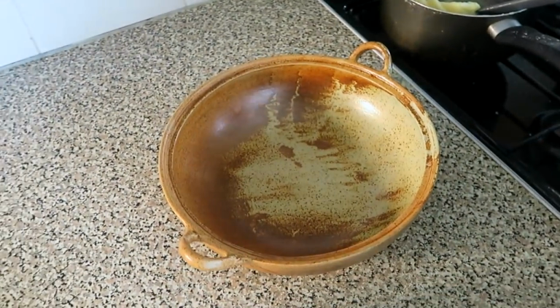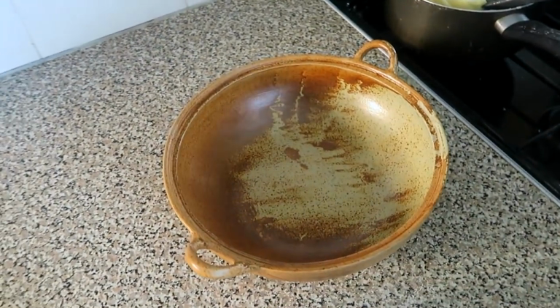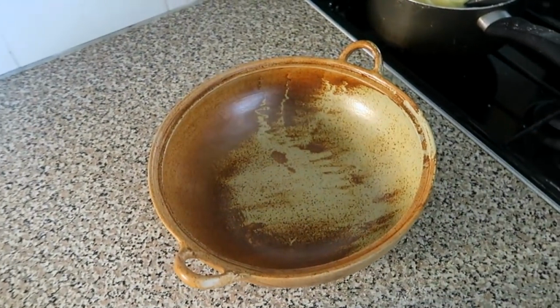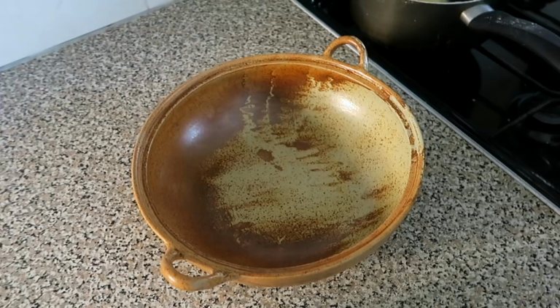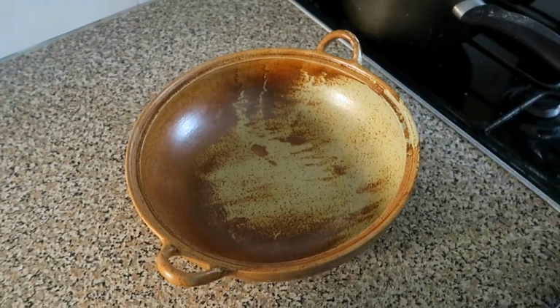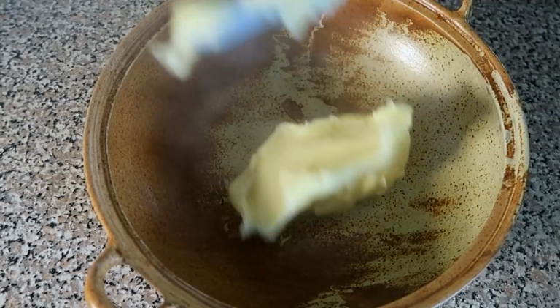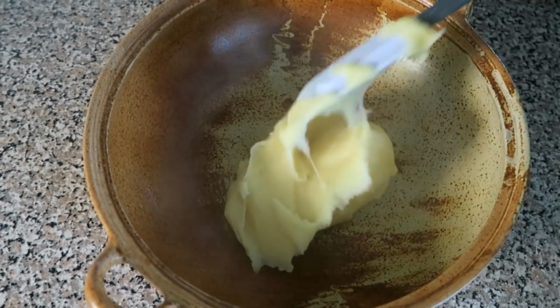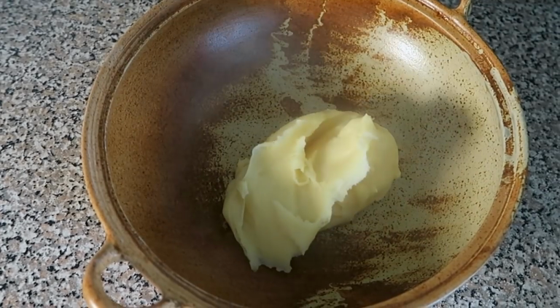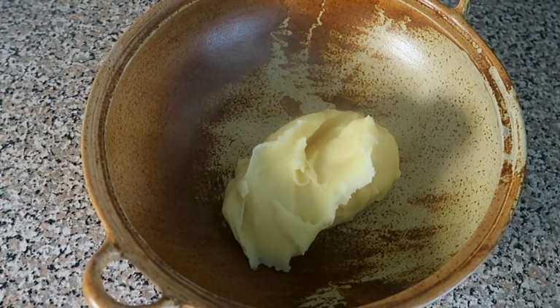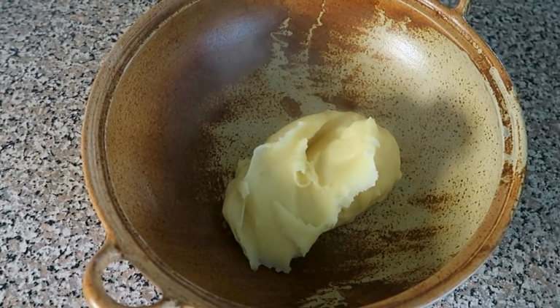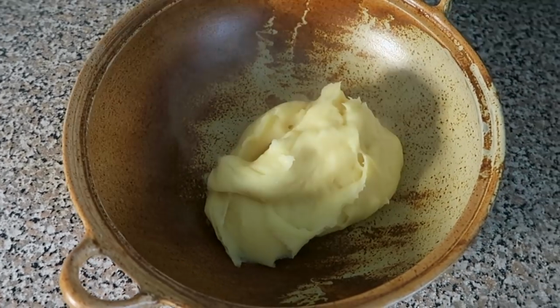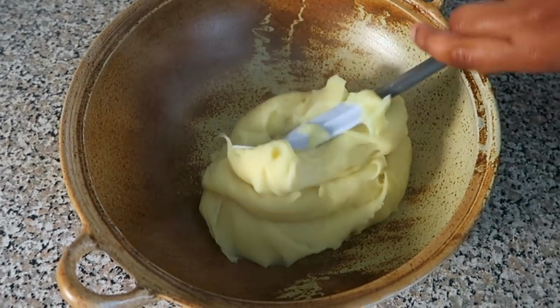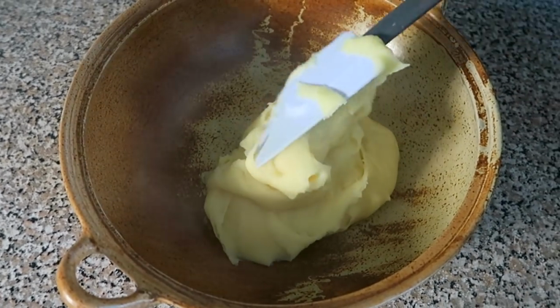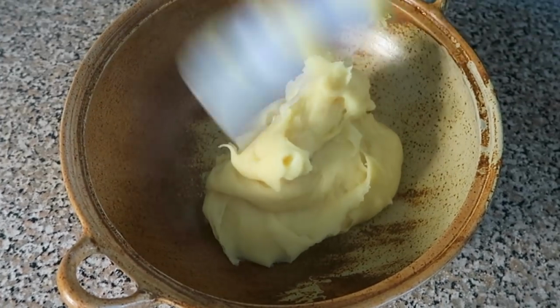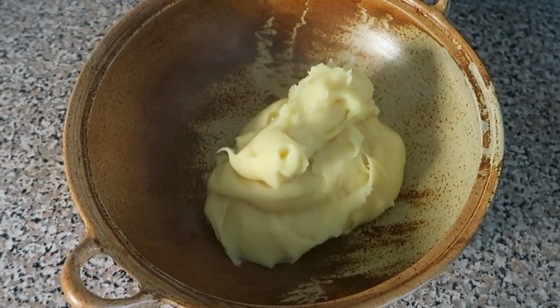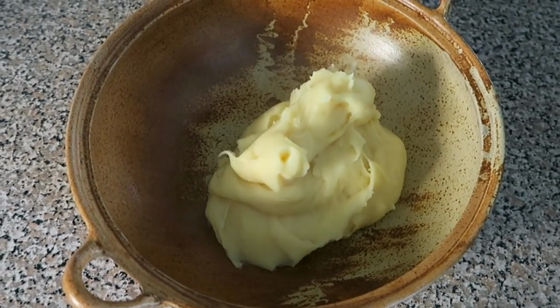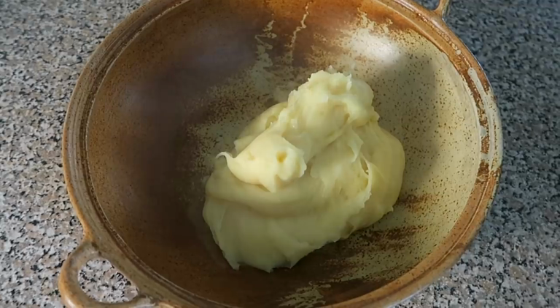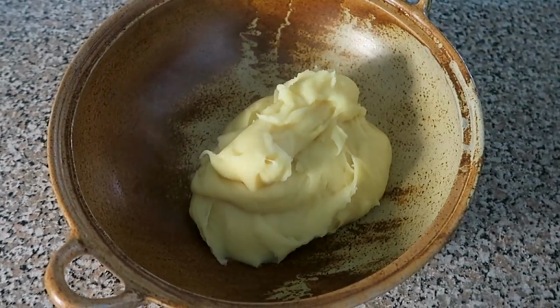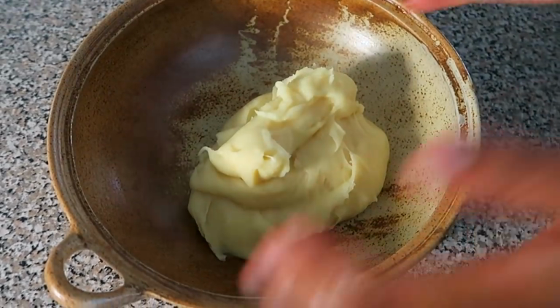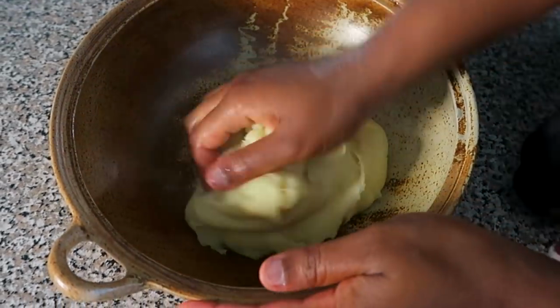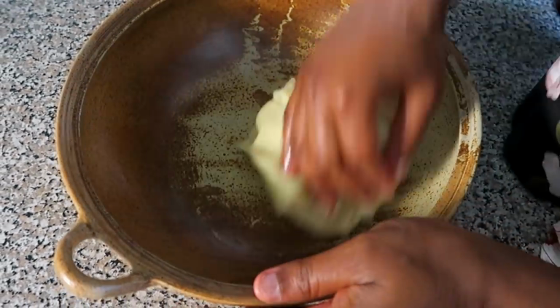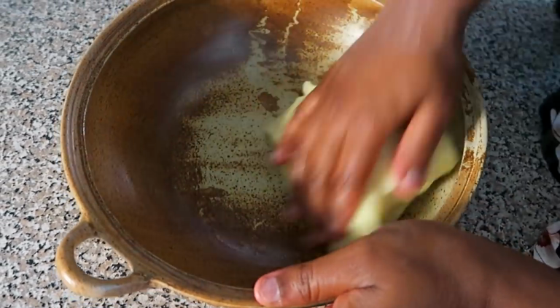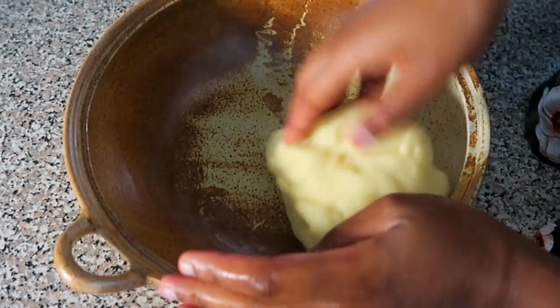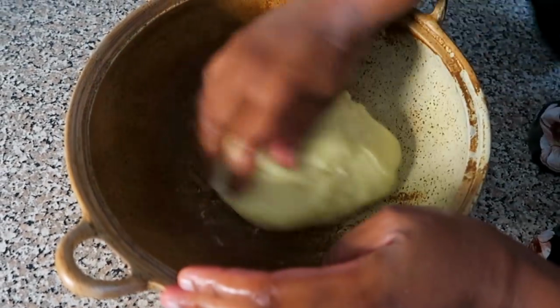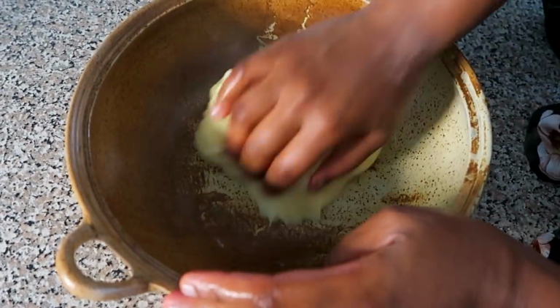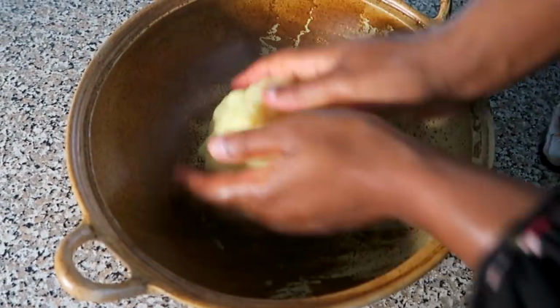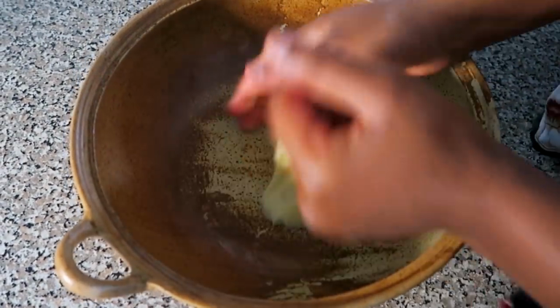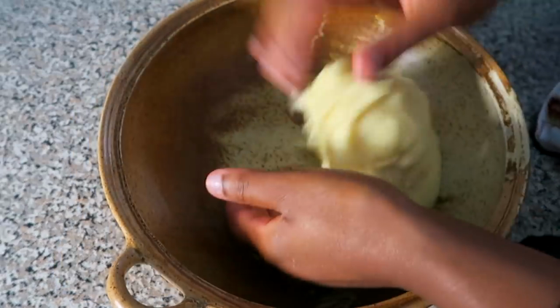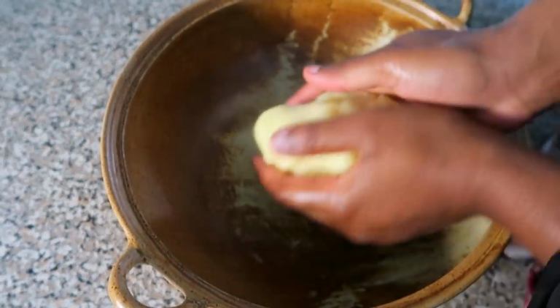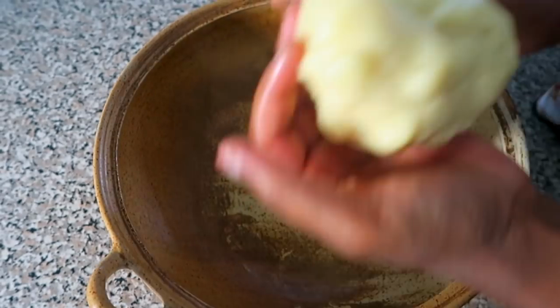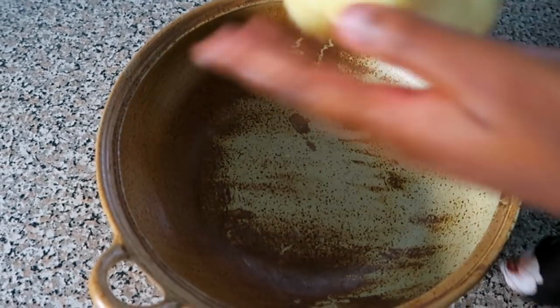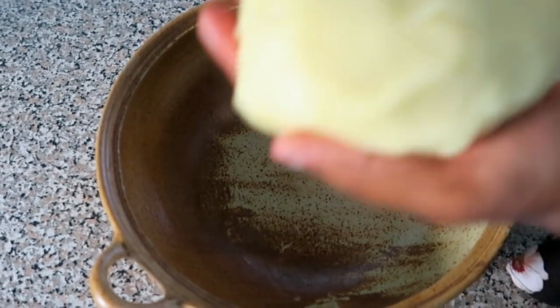I've got my favourite bowl. You dip your hands in cold water and rub the fufu into a ball shape.